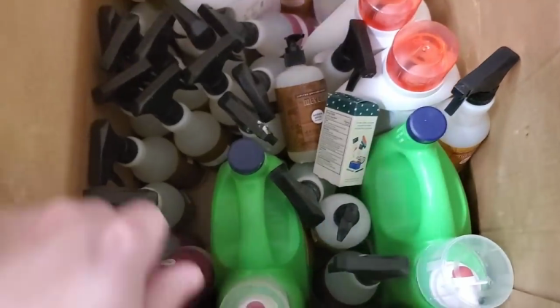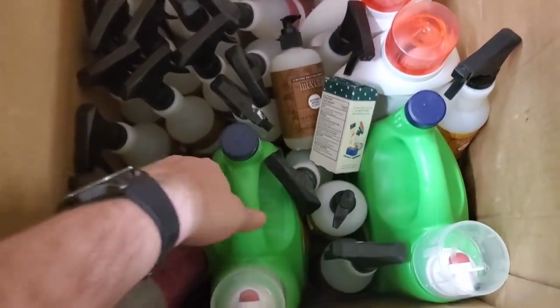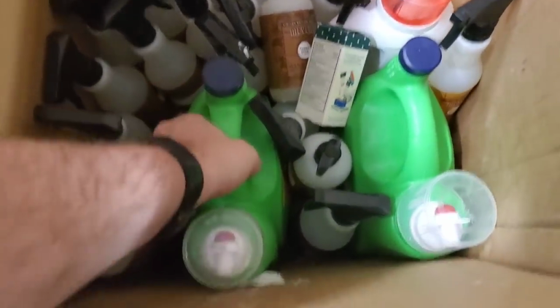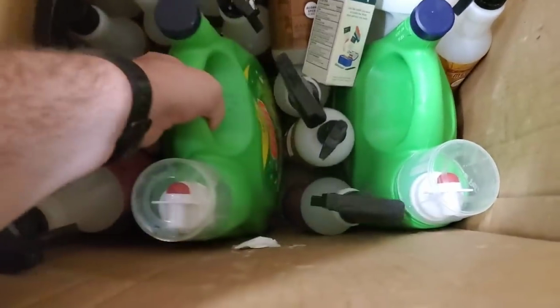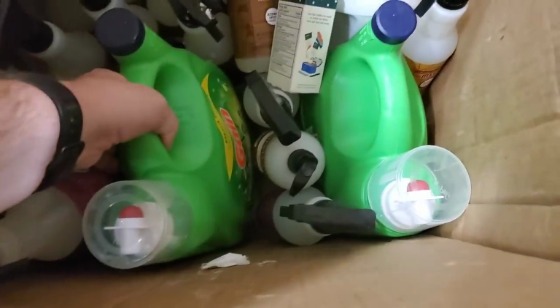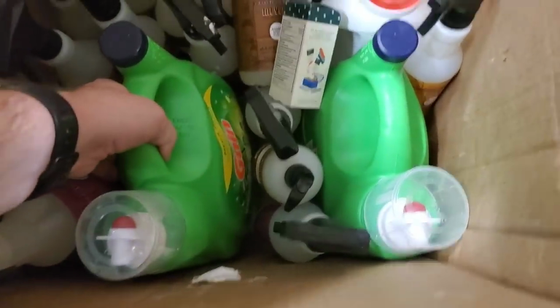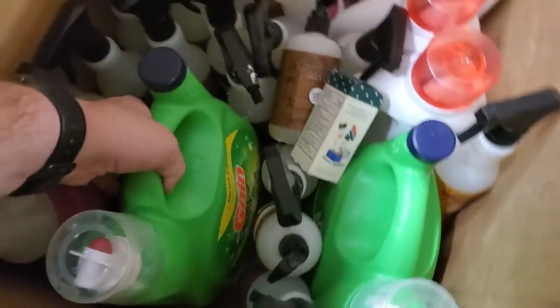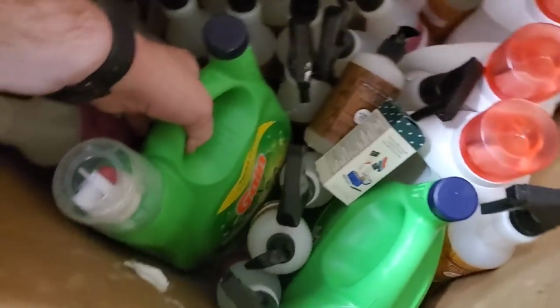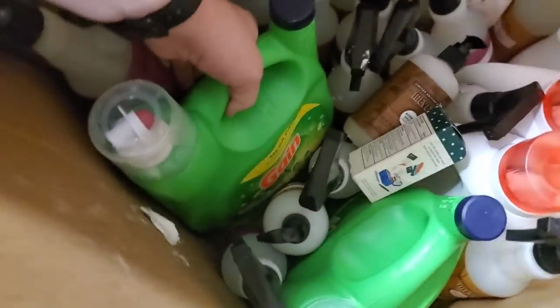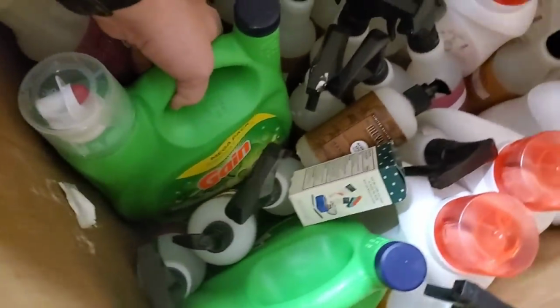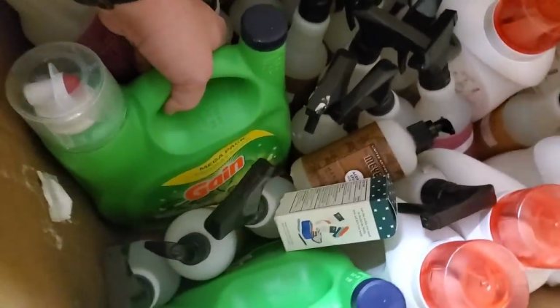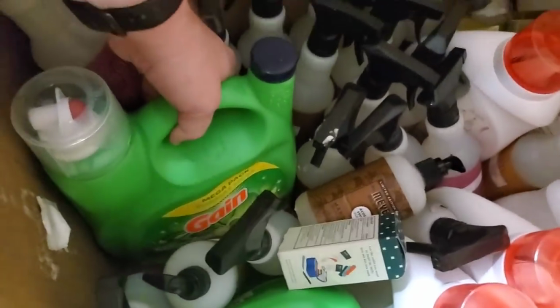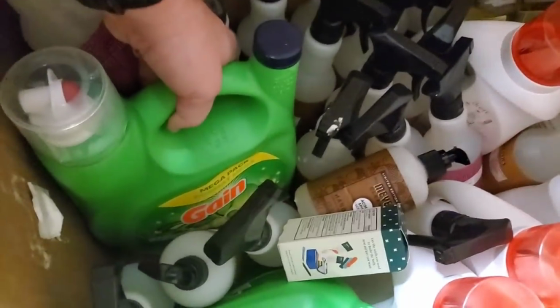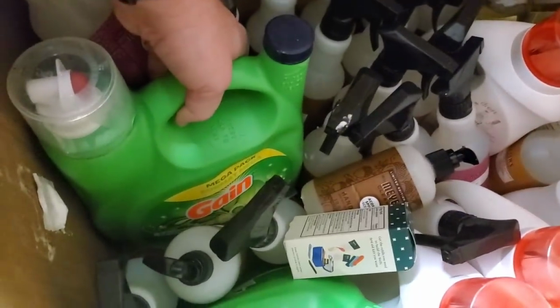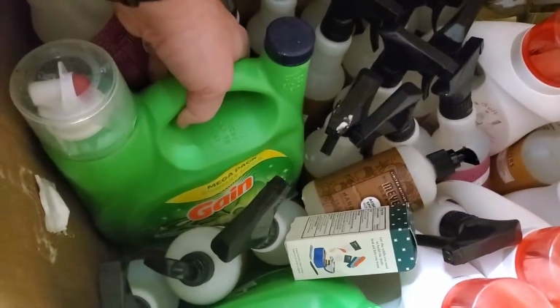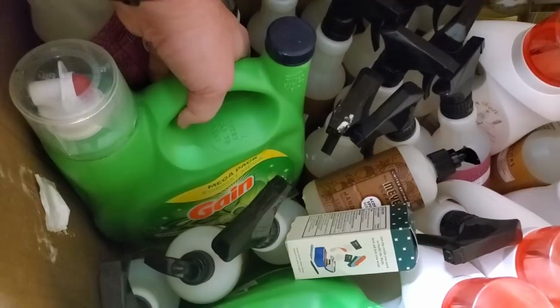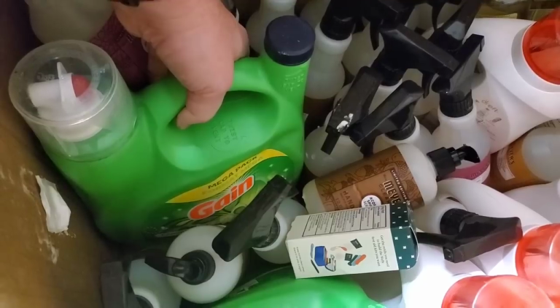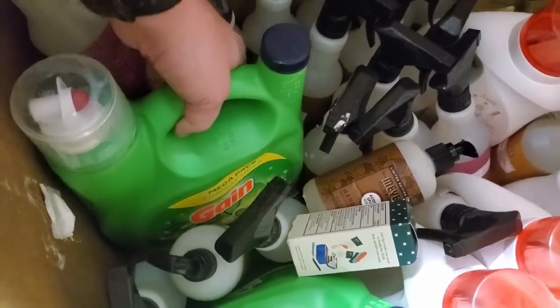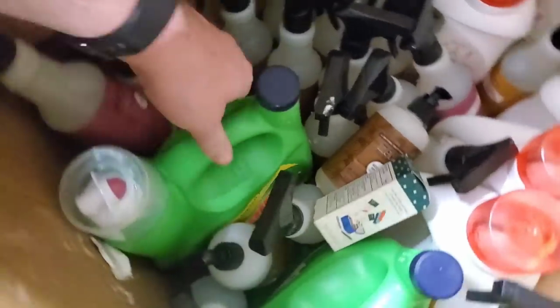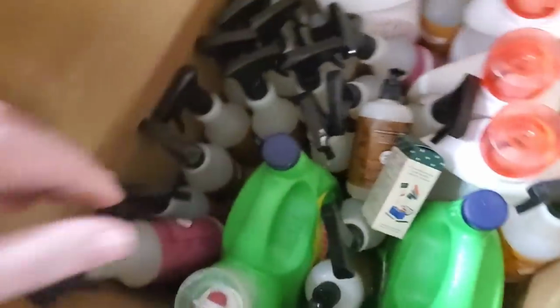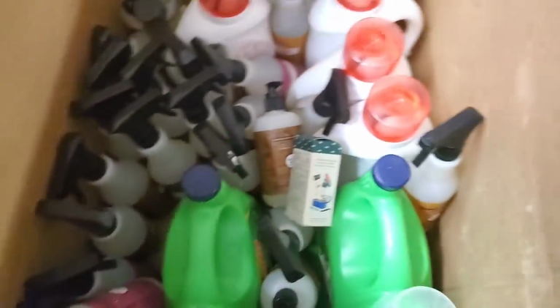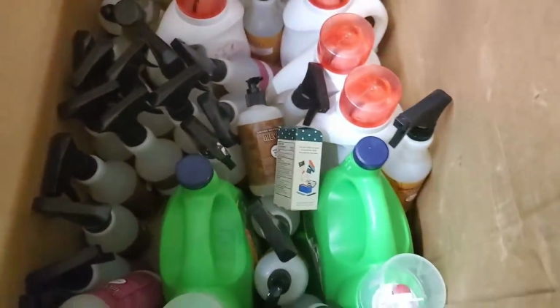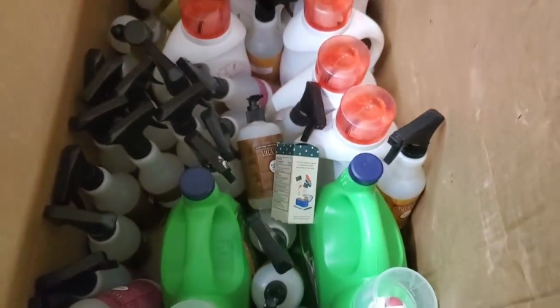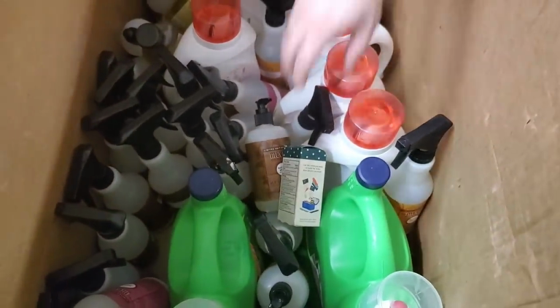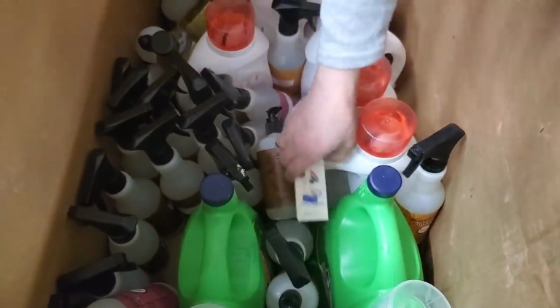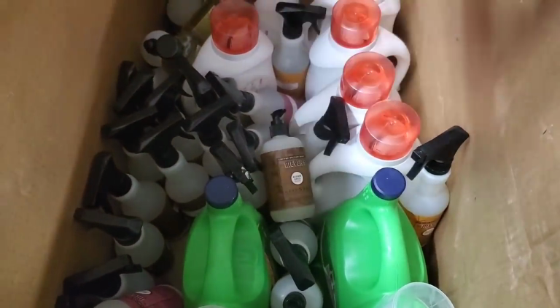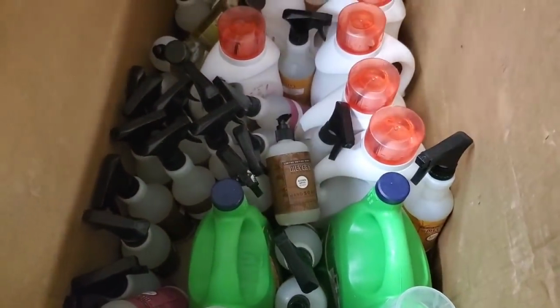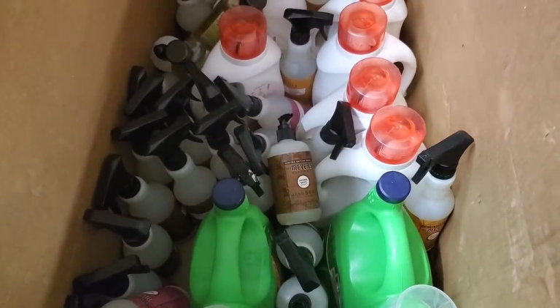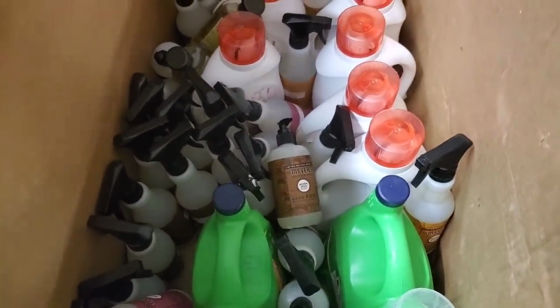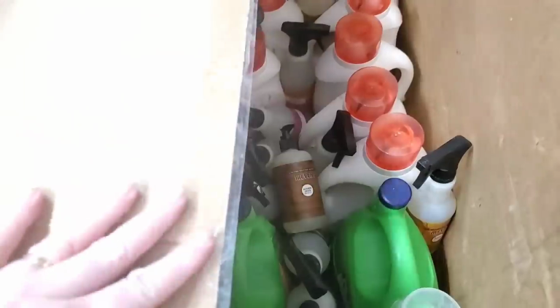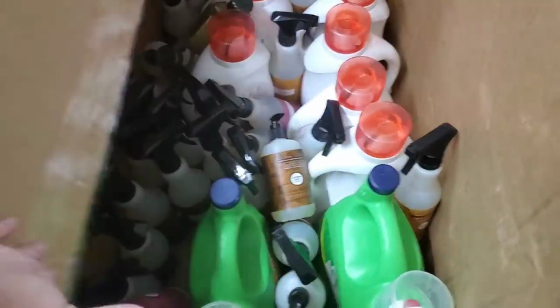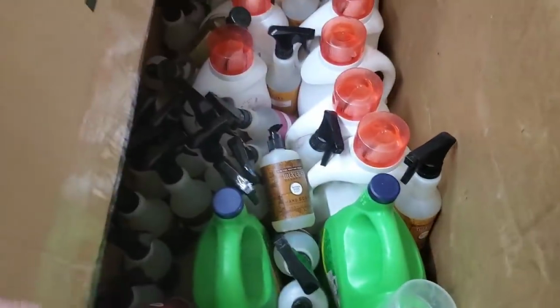Let's look at the green containers — I'm guessing it's detergent. It's Gain detergent — perfect, so we don't have to clean that. That's everything in there. Let's go on to the next box.